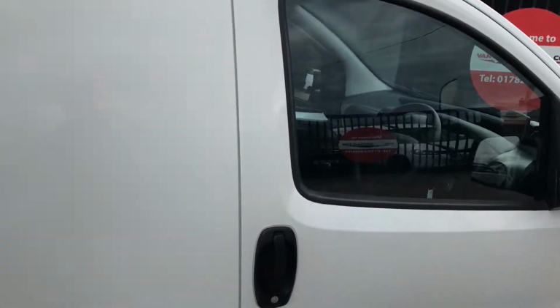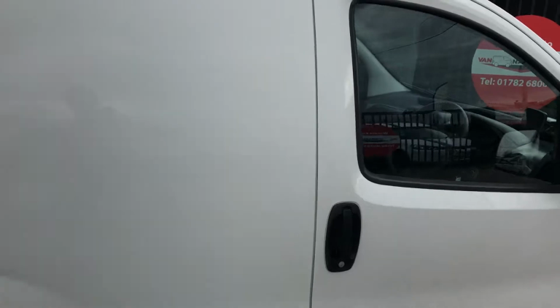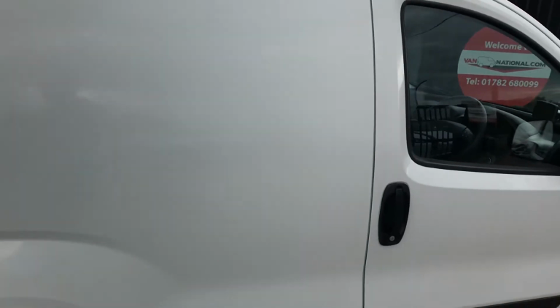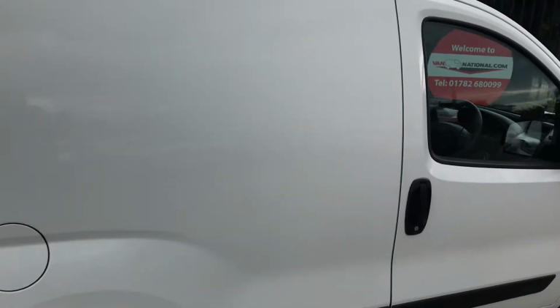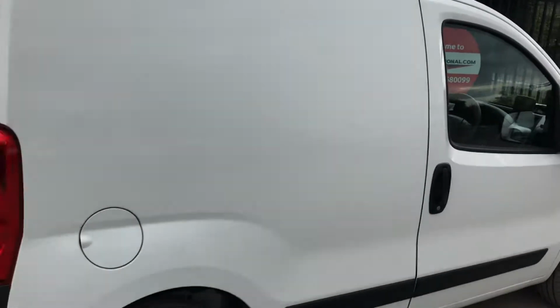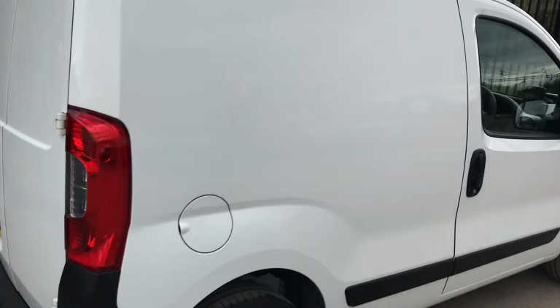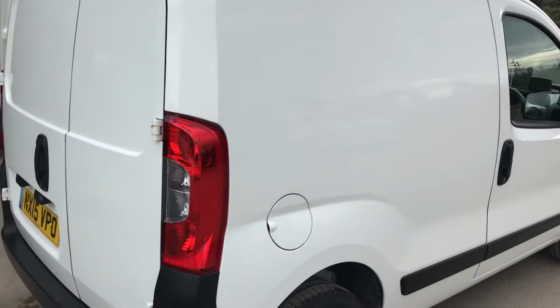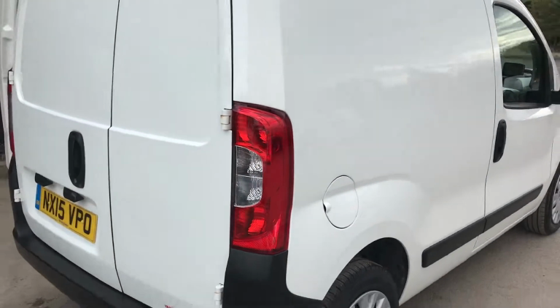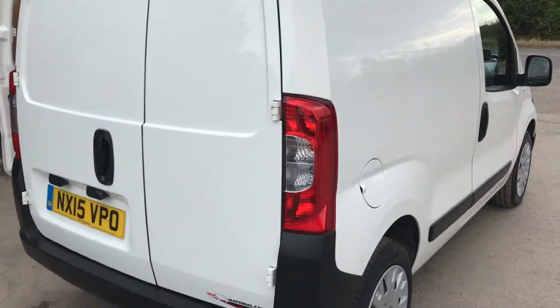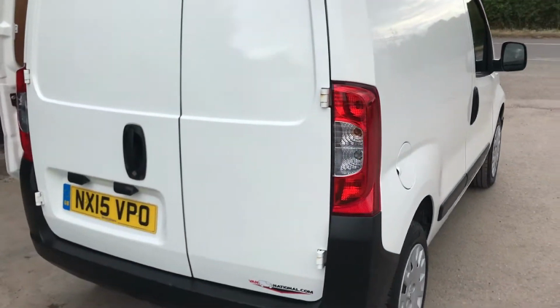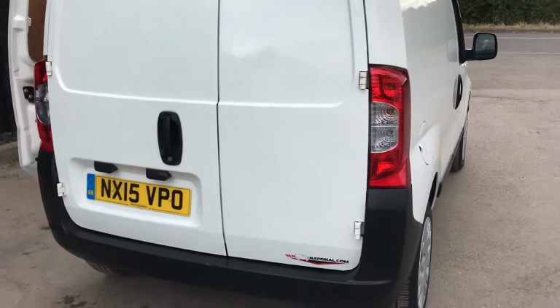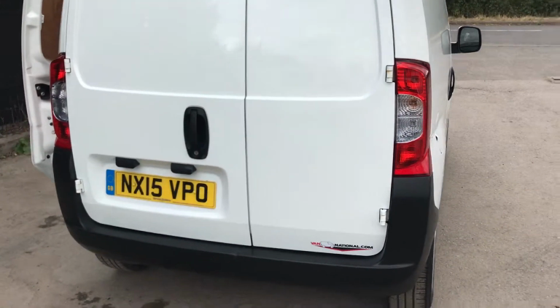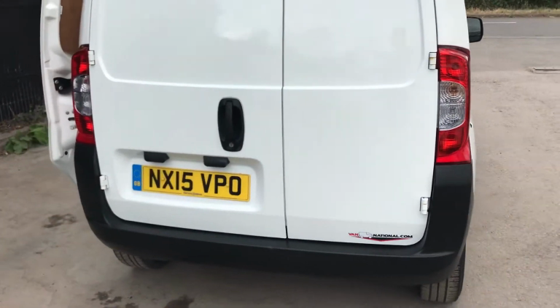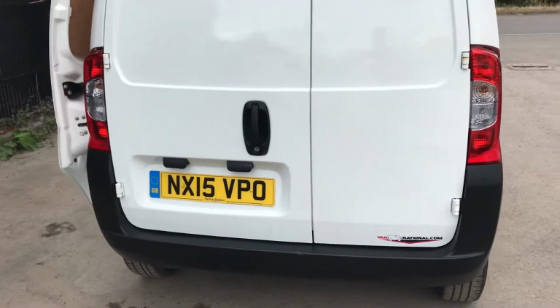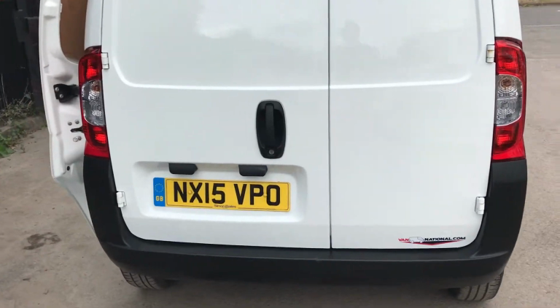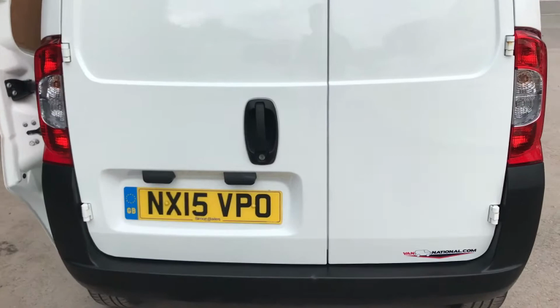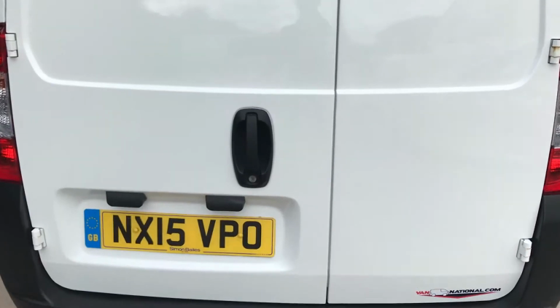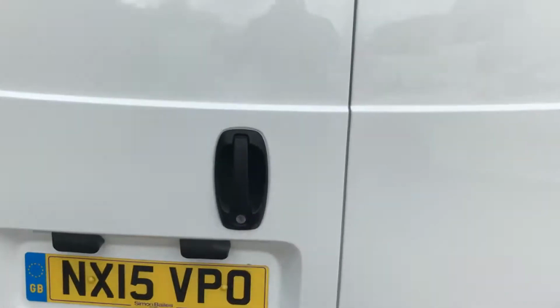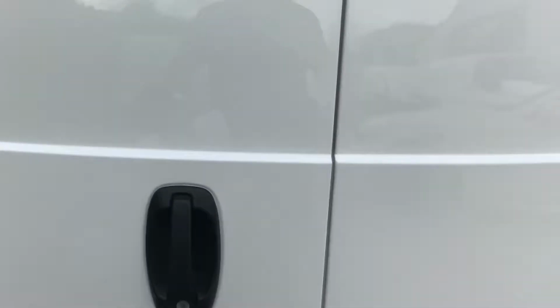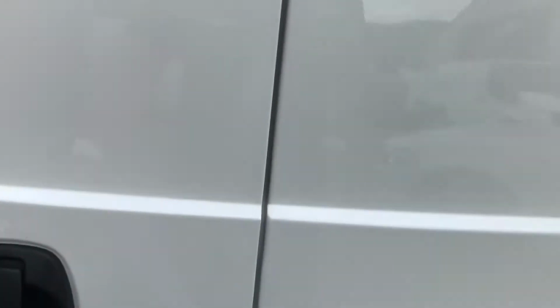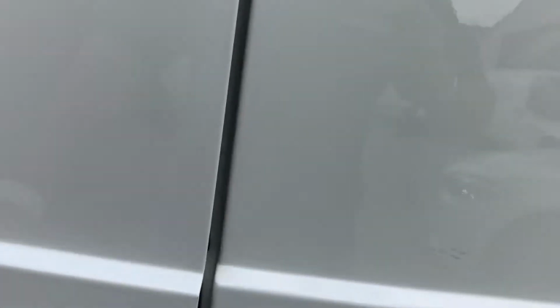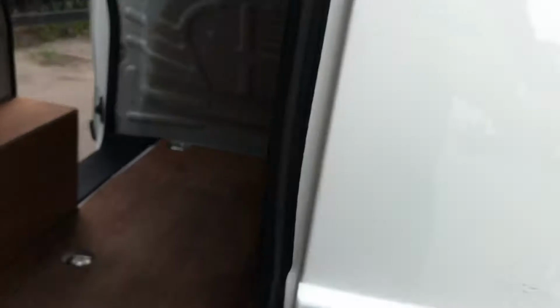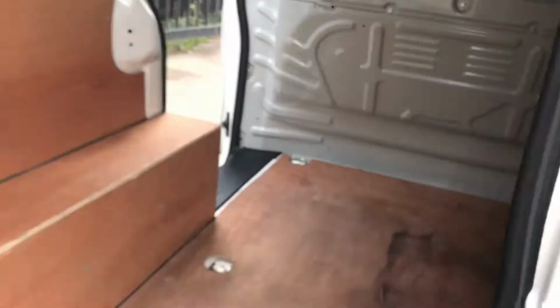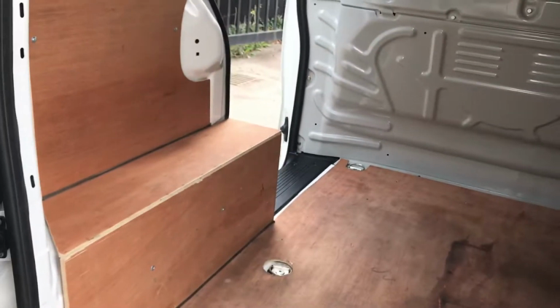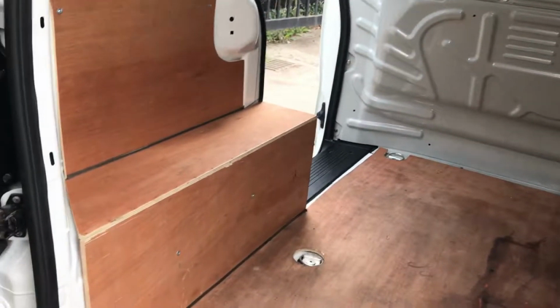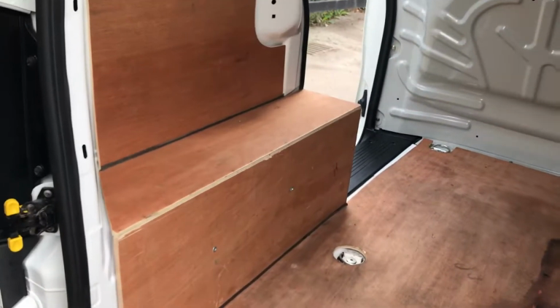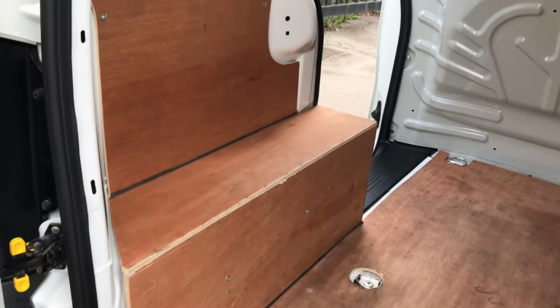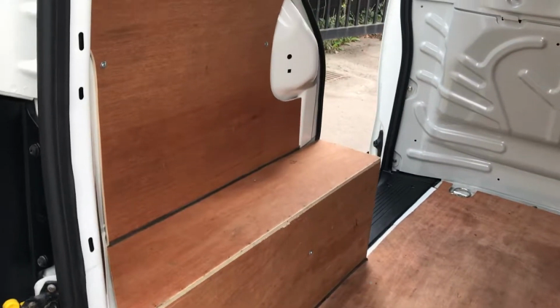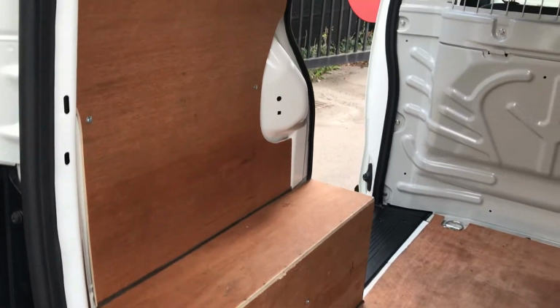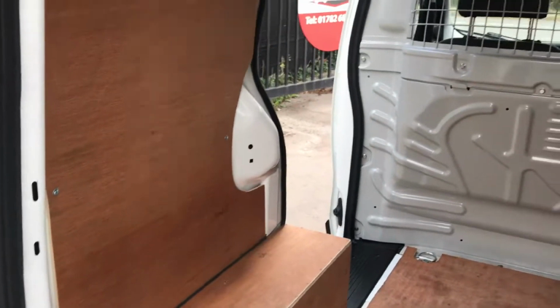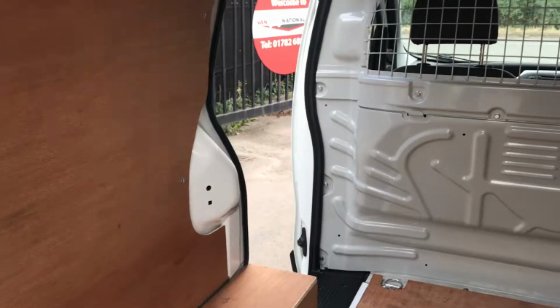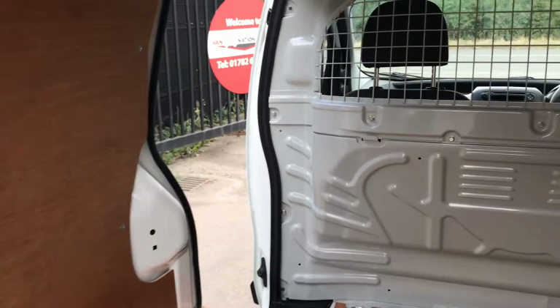Going down to the rear of the vehicle, you can see inside the back. It's also got a ply lining on the sides.